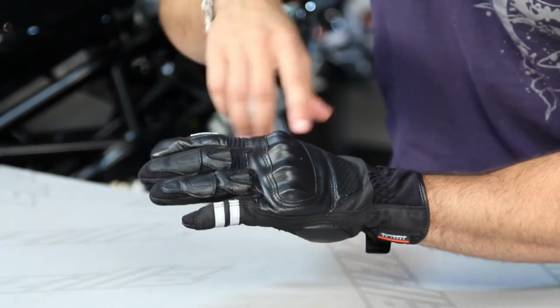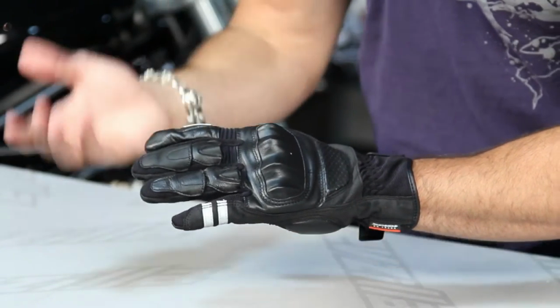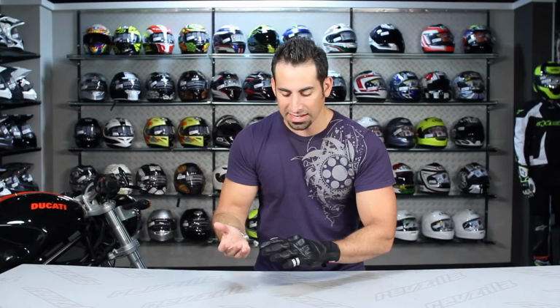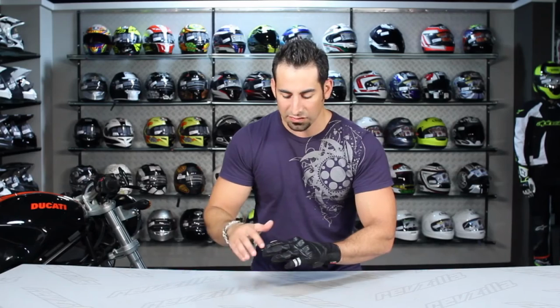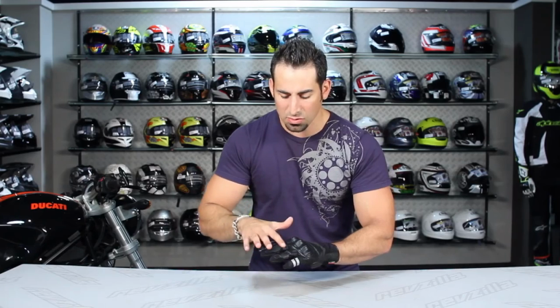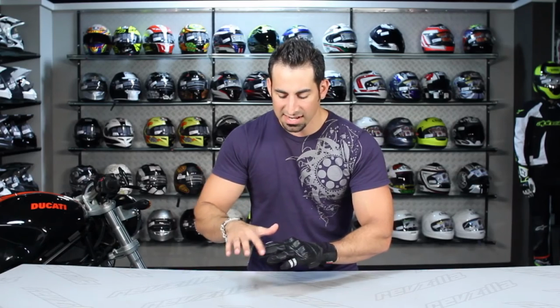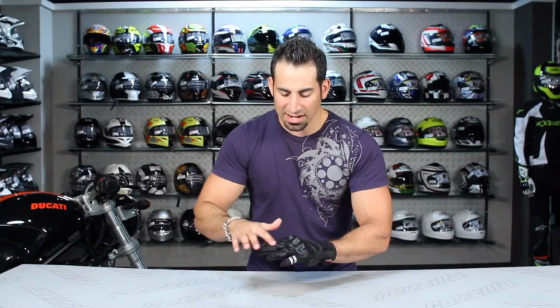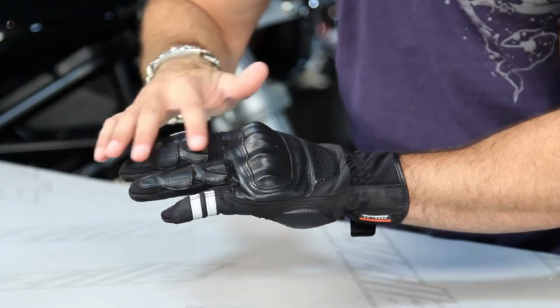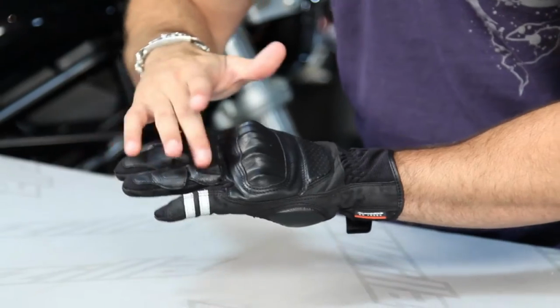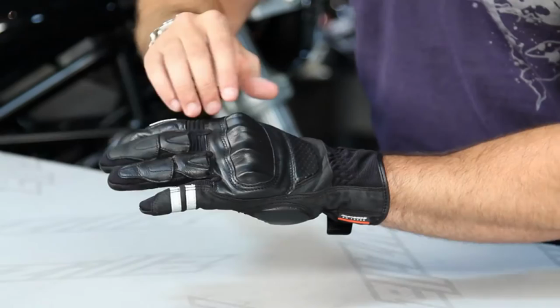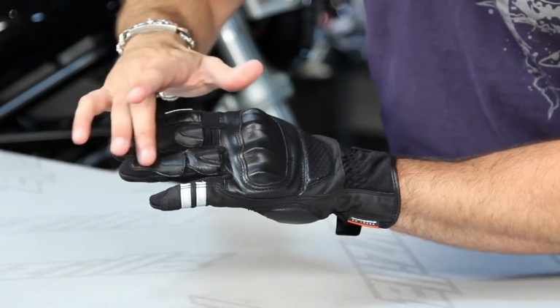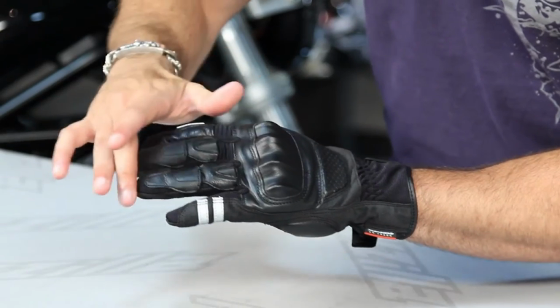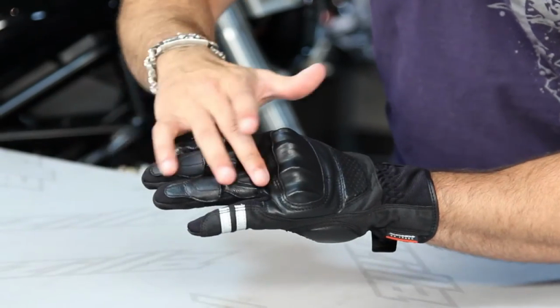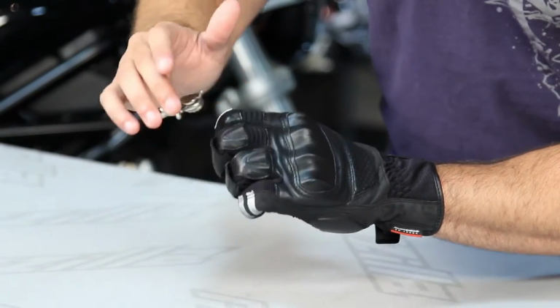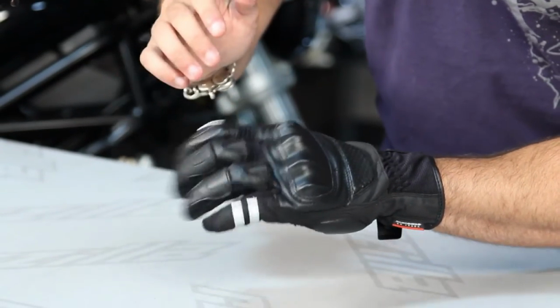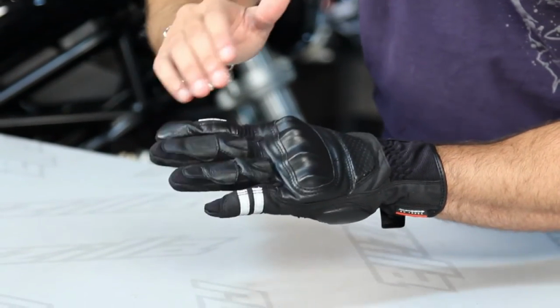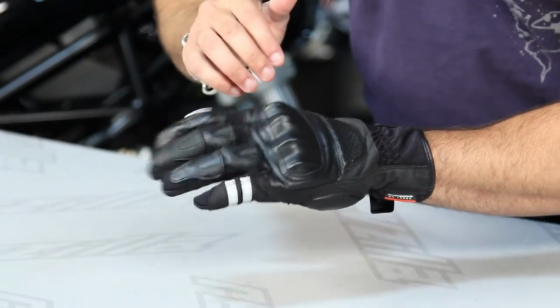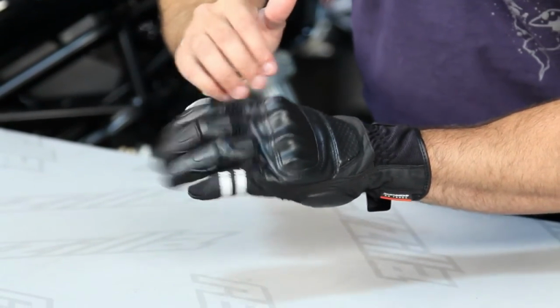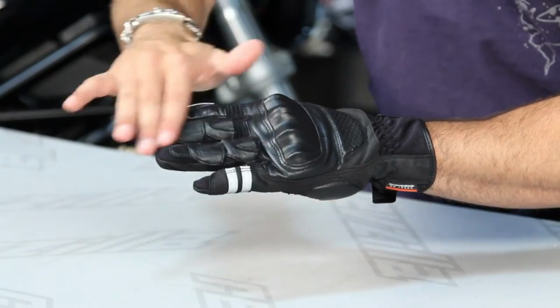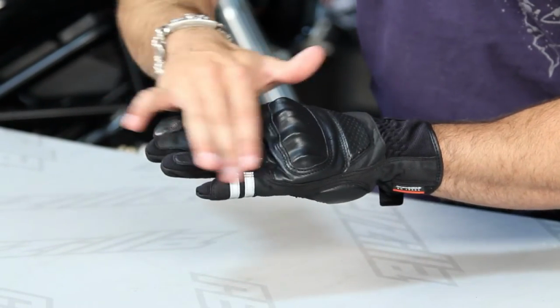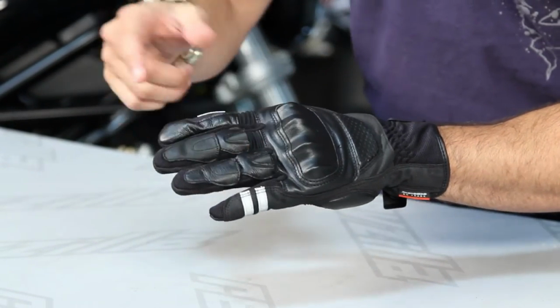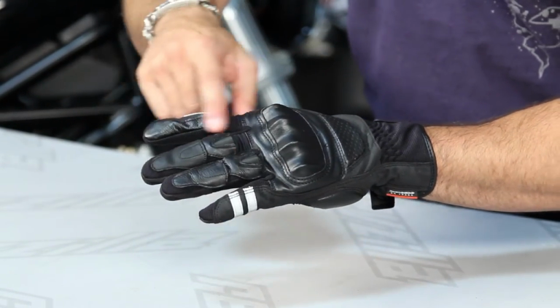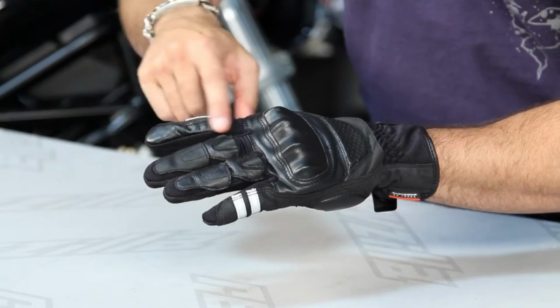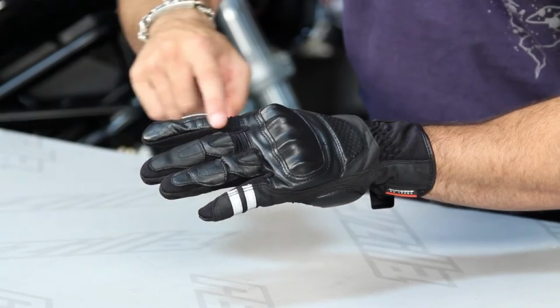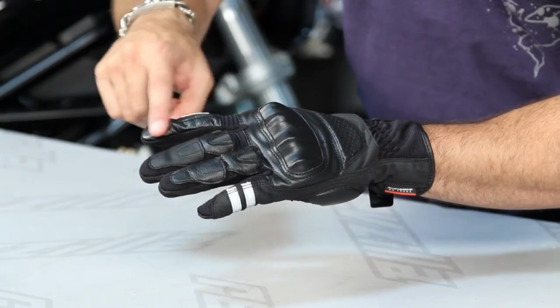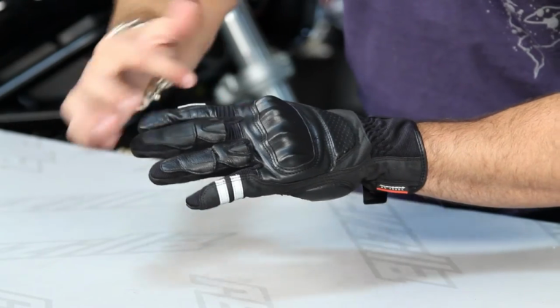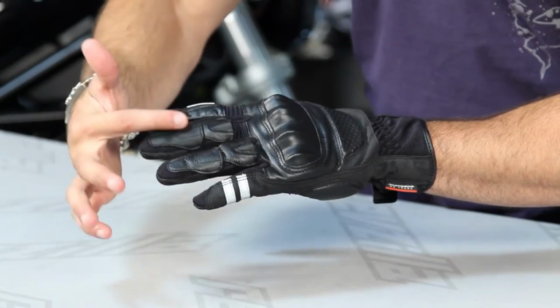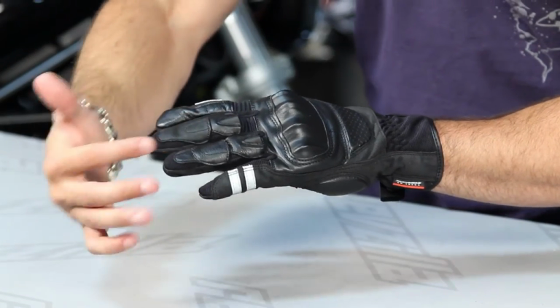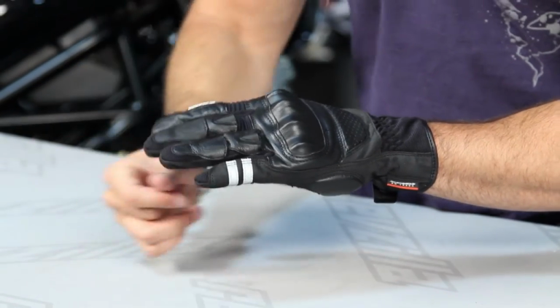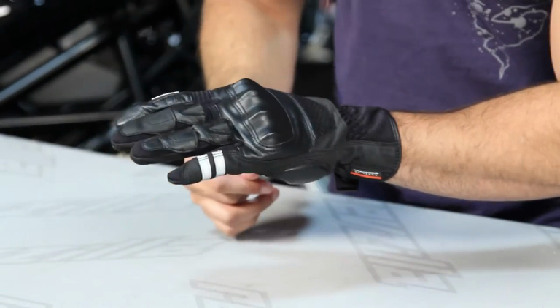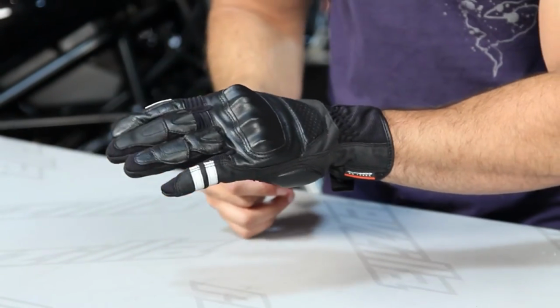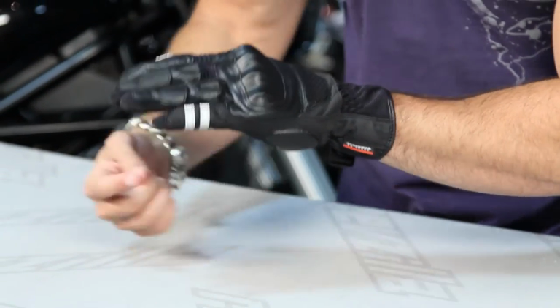One thing I like that they've done here is they've added extra articulated panels of leather along the fingers that are going to allow for flex and some added protection. You can see it here on the index finger, and it changes with each individual finger.